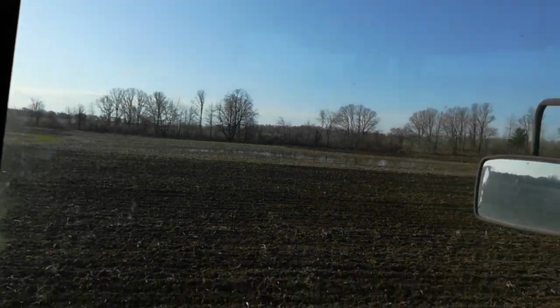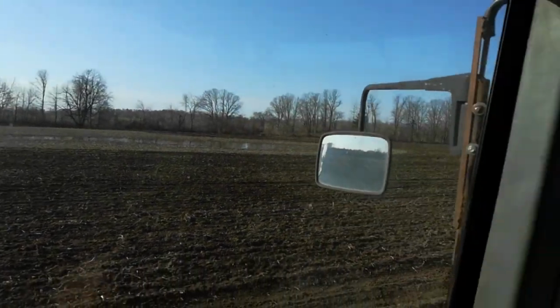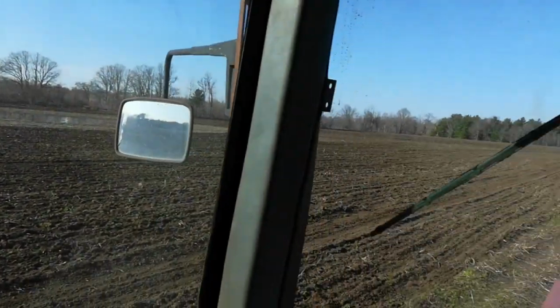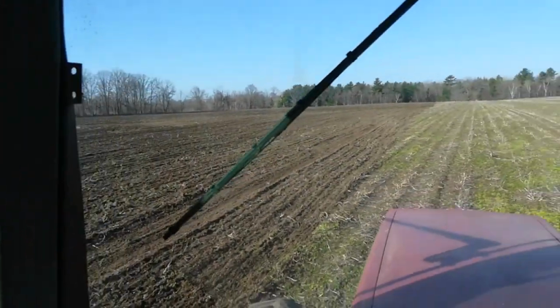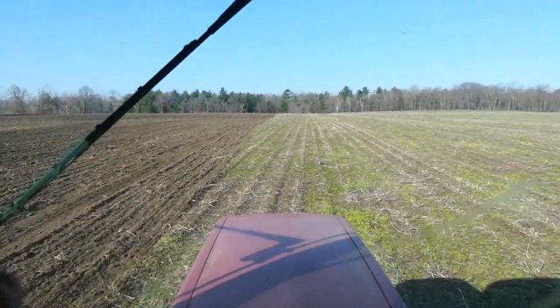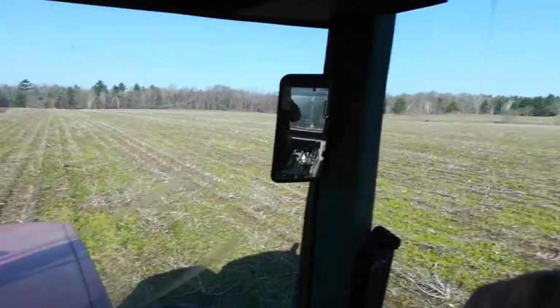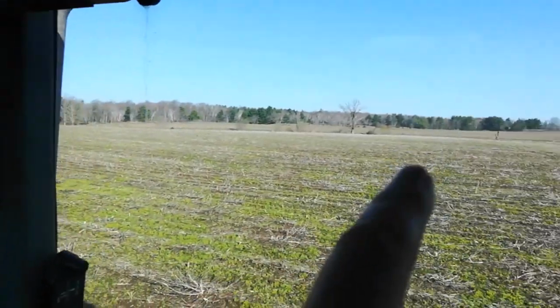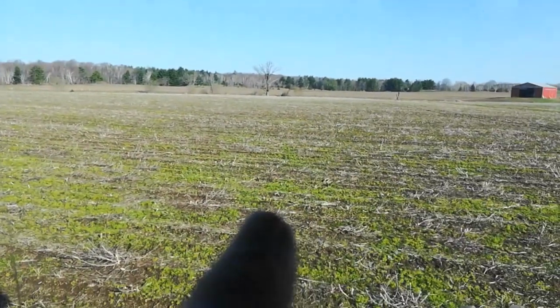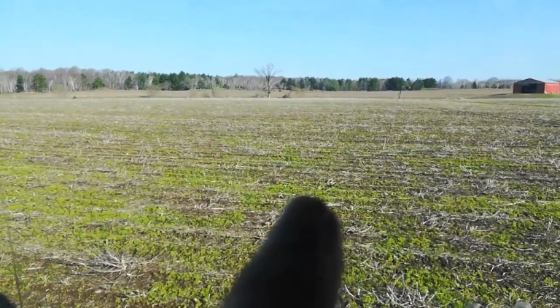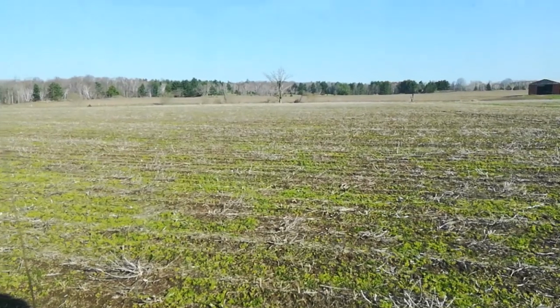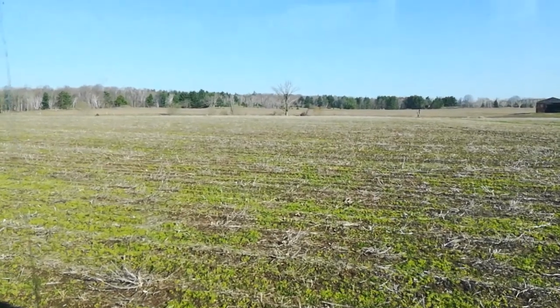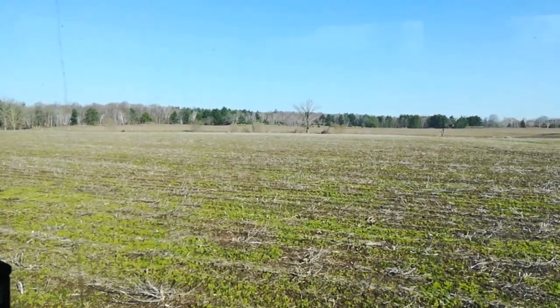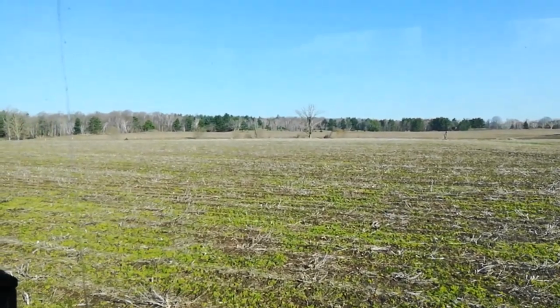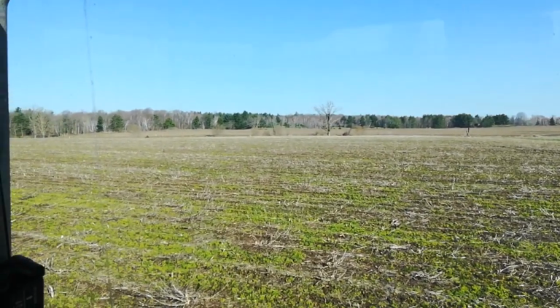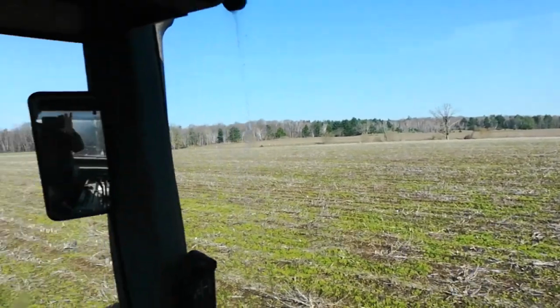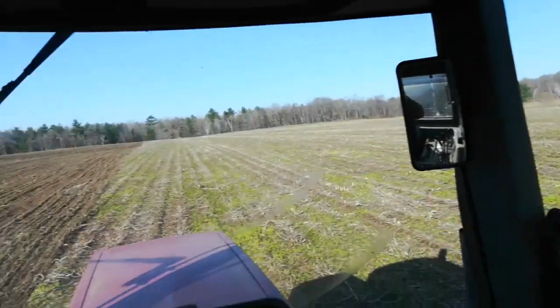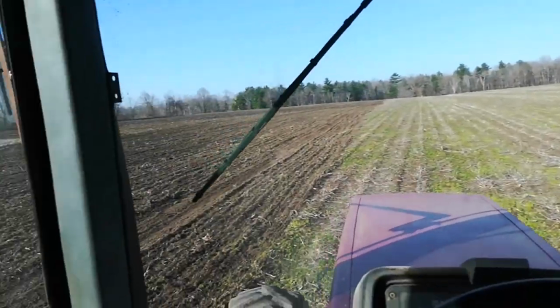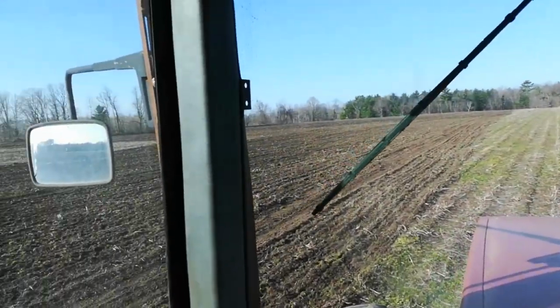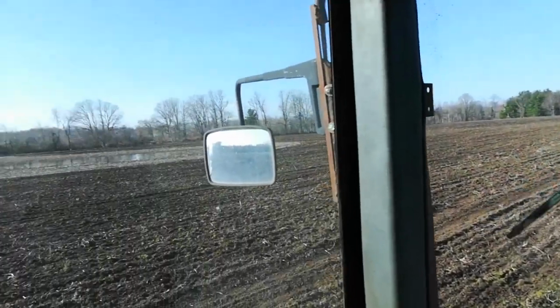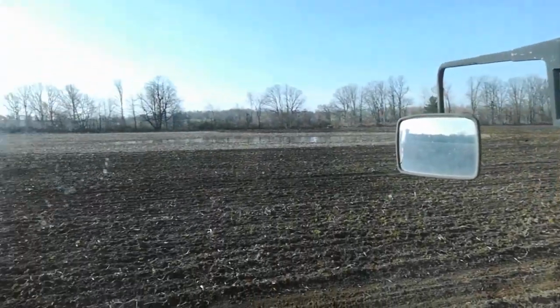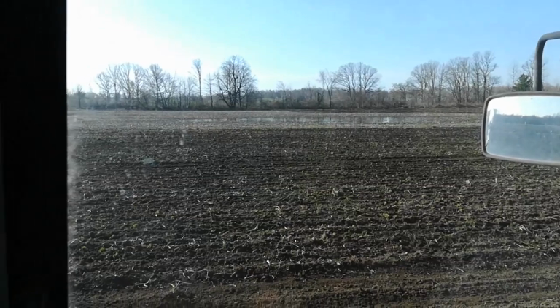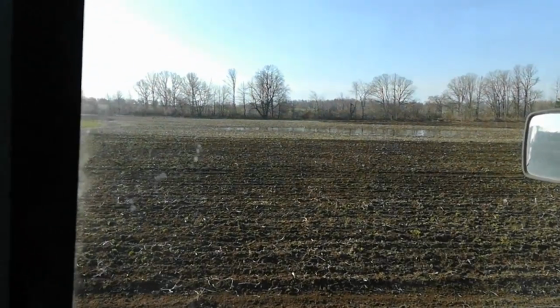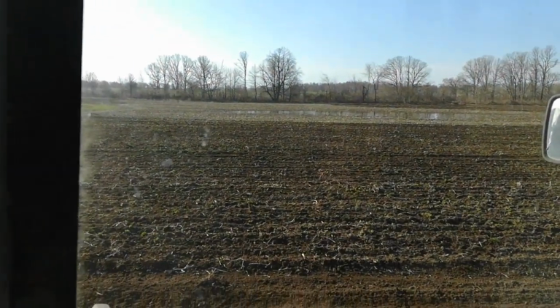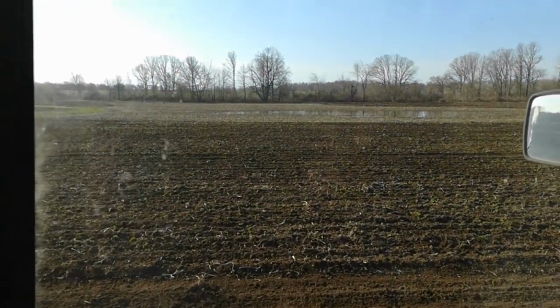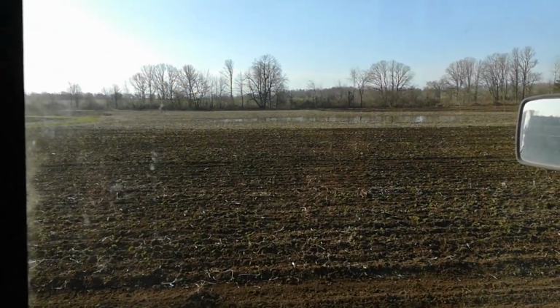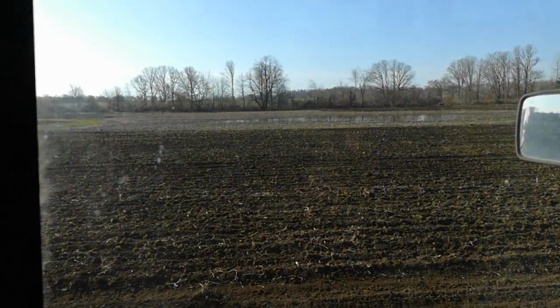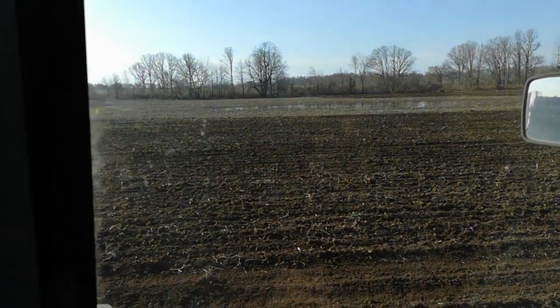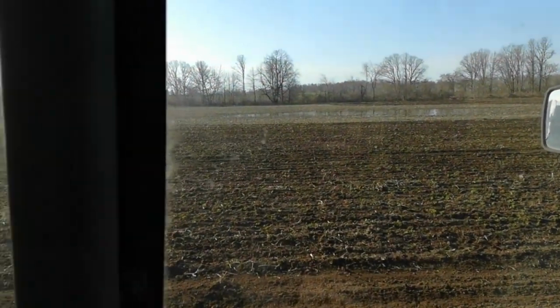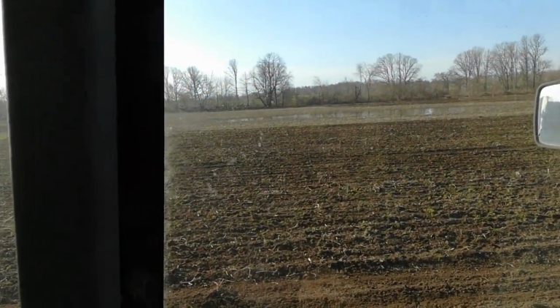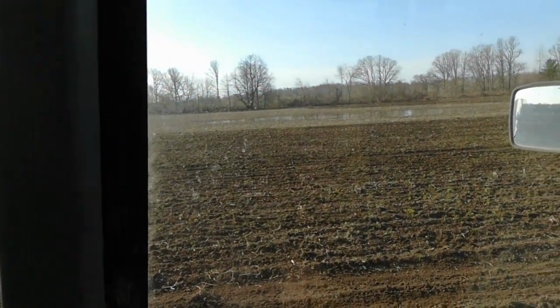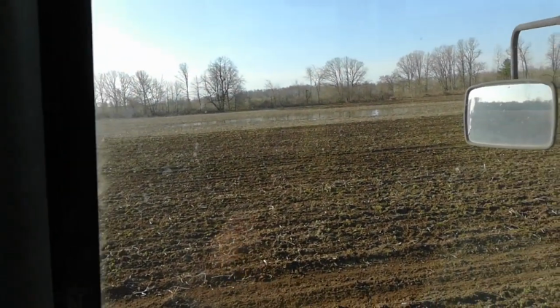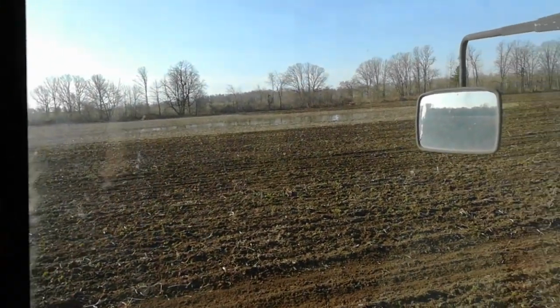Starting right where we are here over to the north, to my right, it's pretty dry. But this southern half of this field, particularly in the center, is super wet. So it's just going to have to stay fallow for the spray.